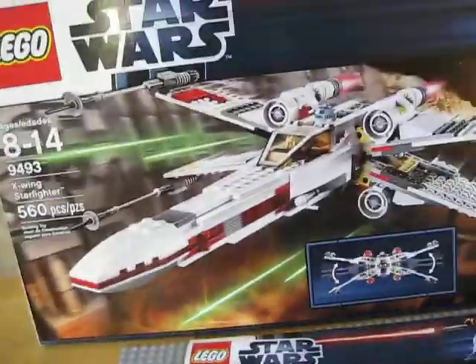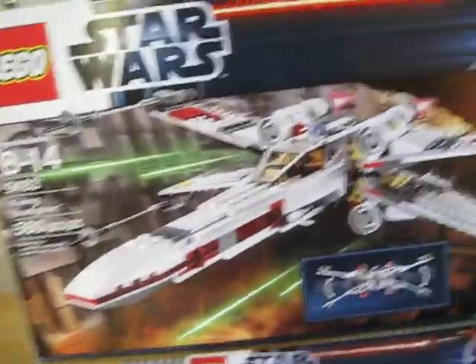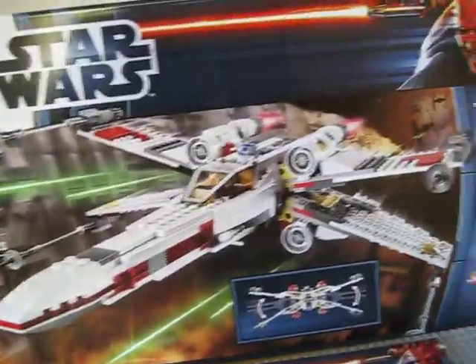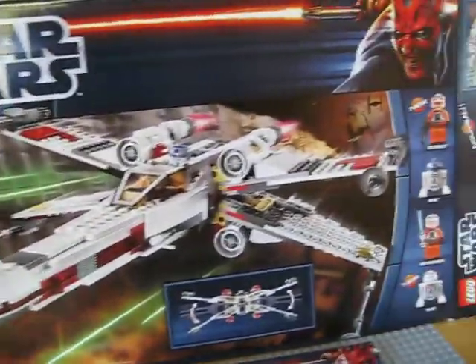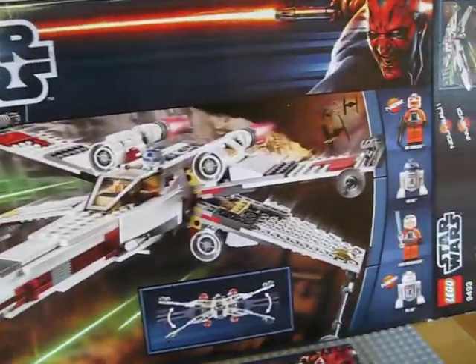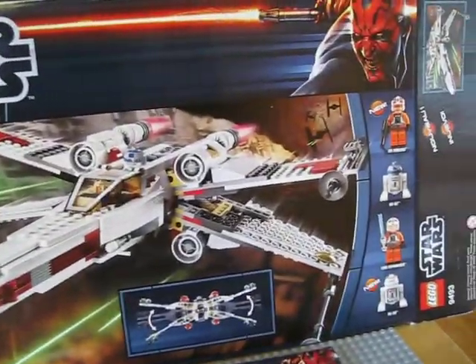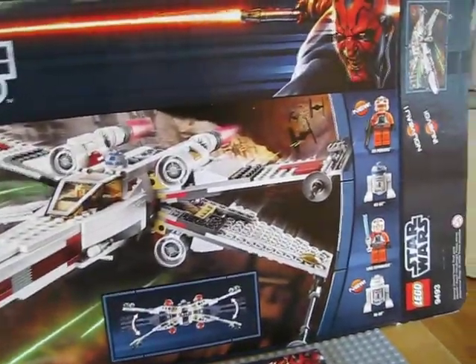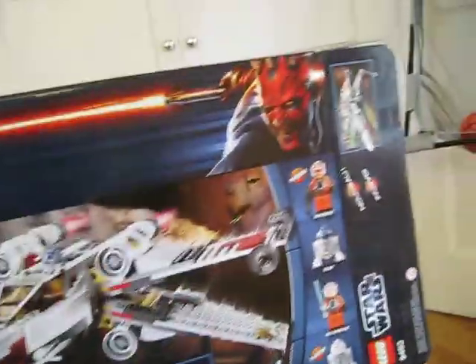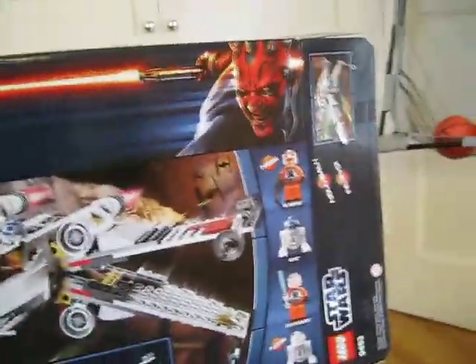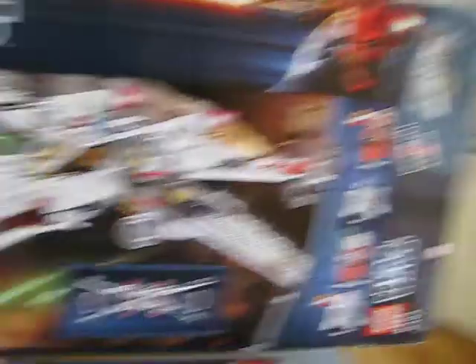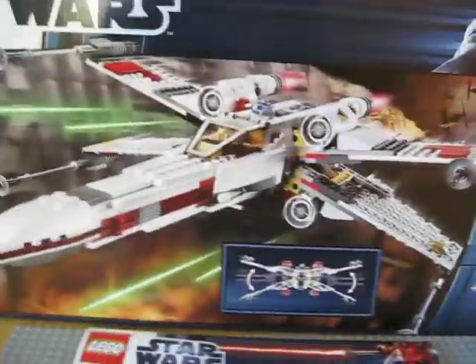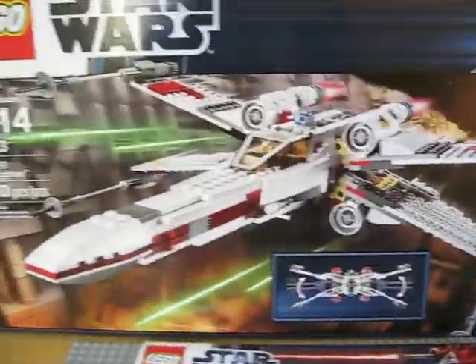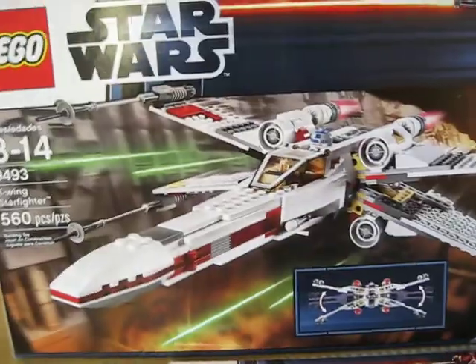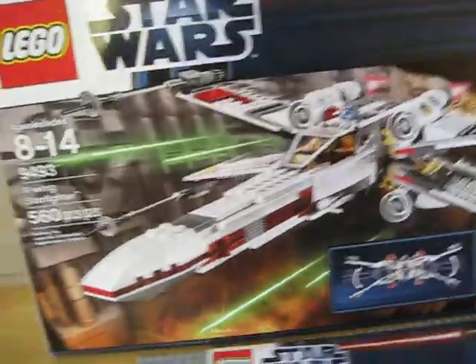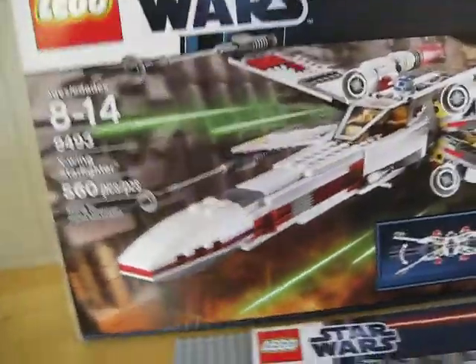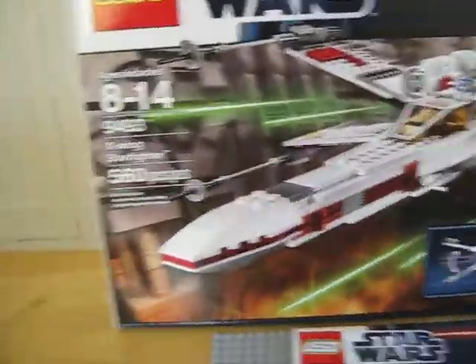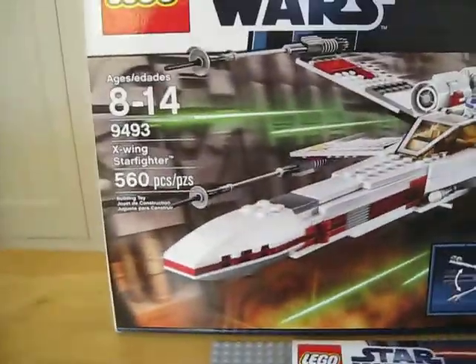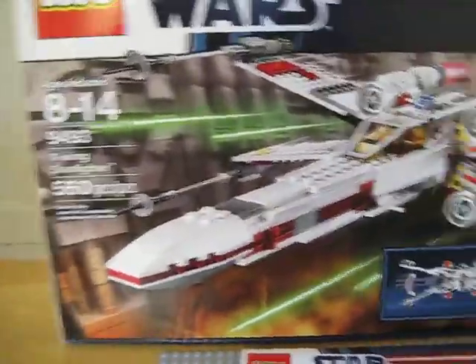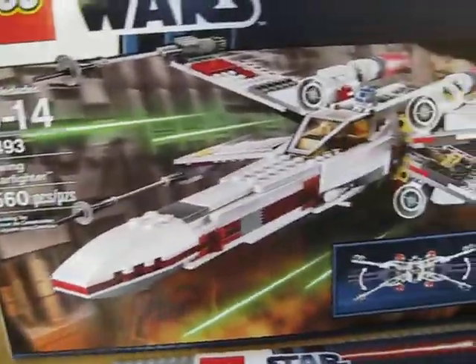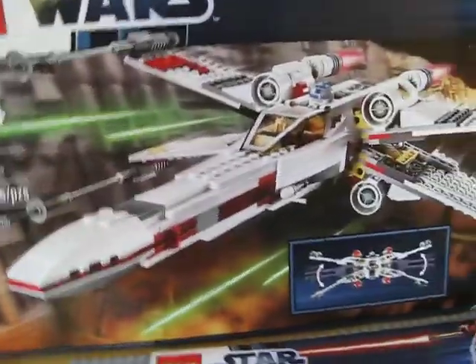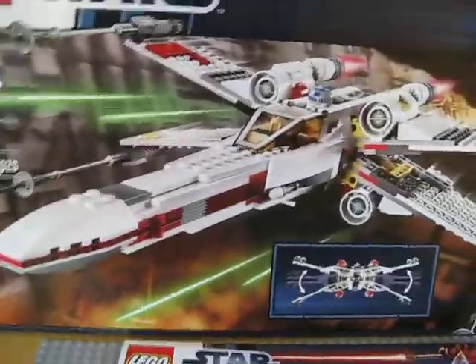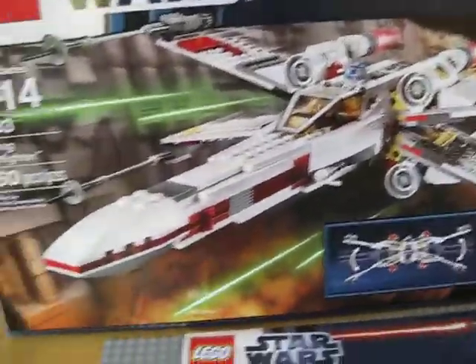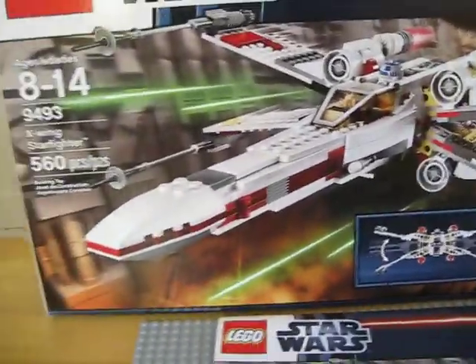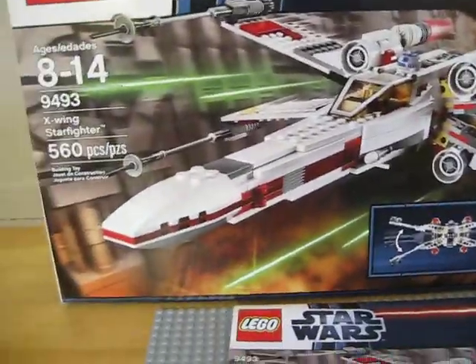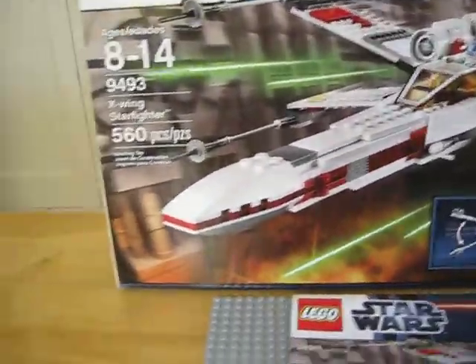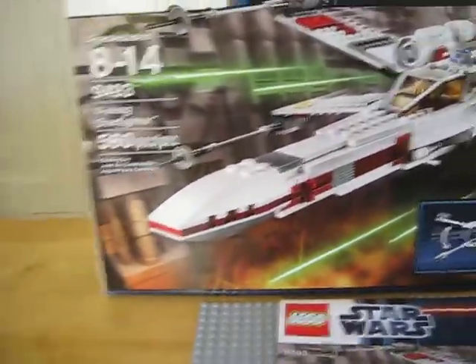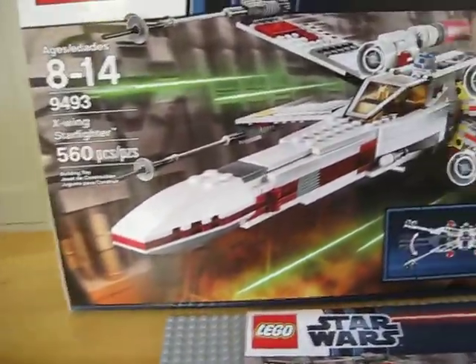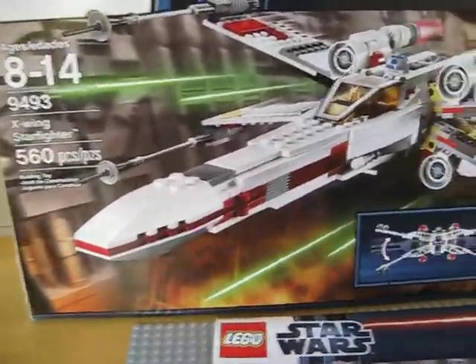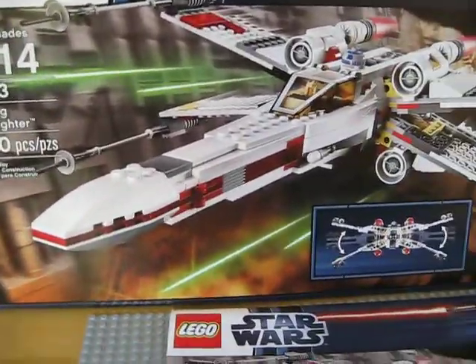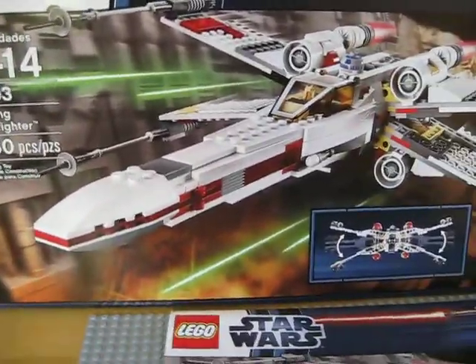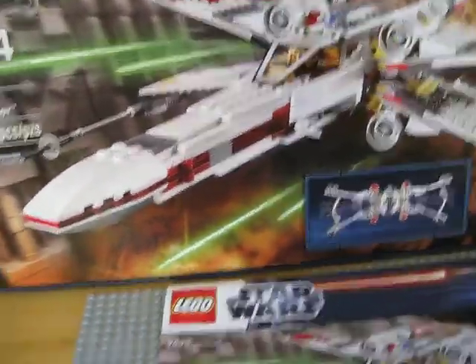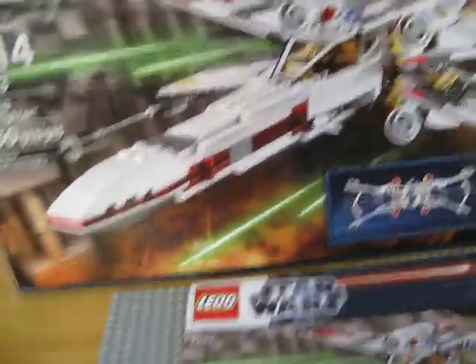There's been a lot of new sets lately — a lot of the new 2012 sets — and I'm really excited to do a review on this one.